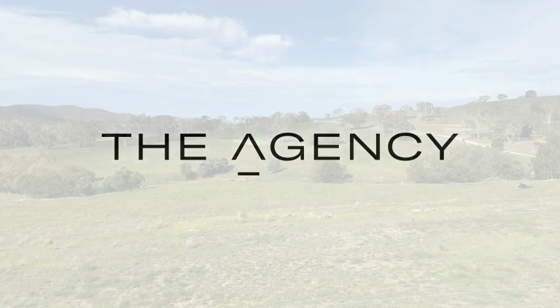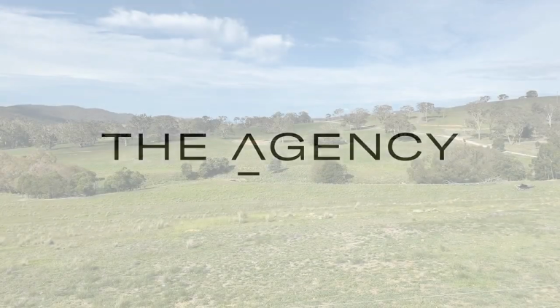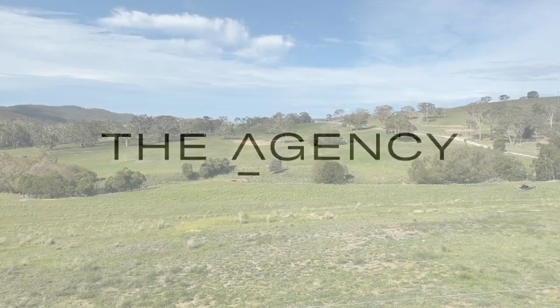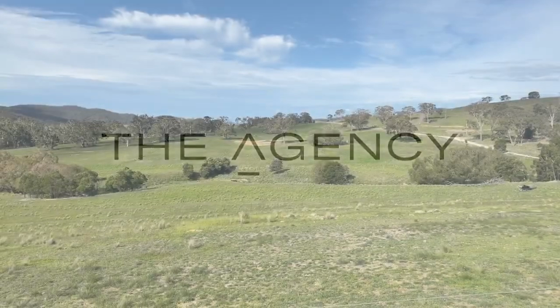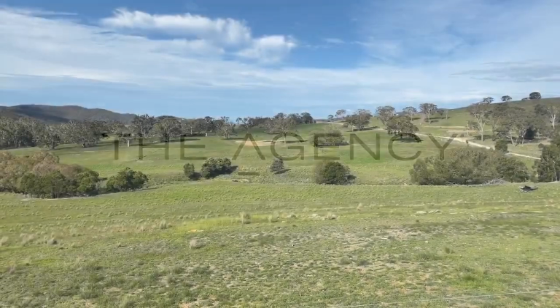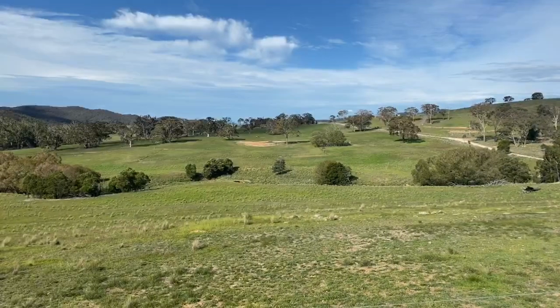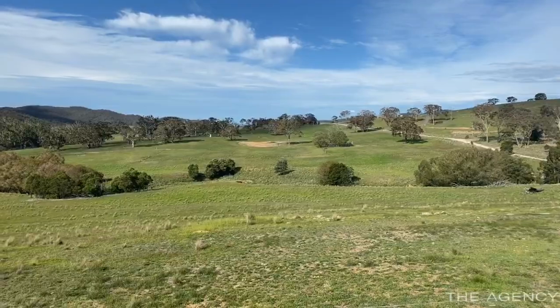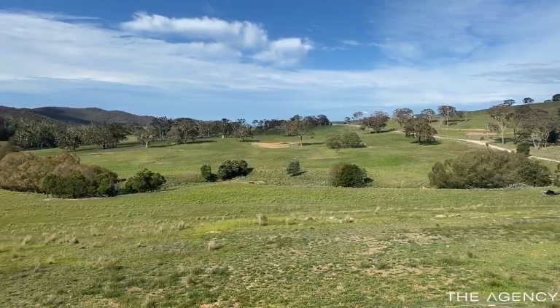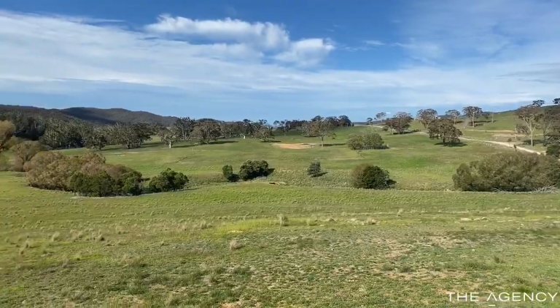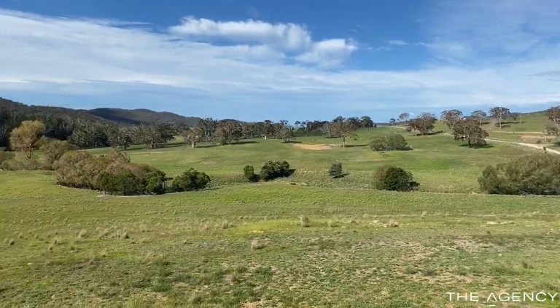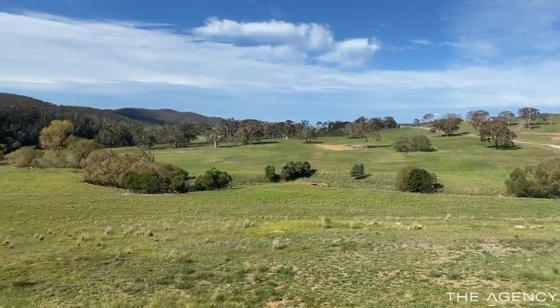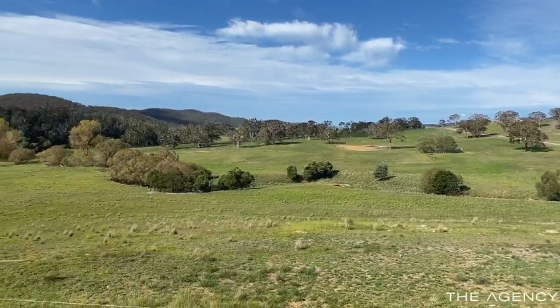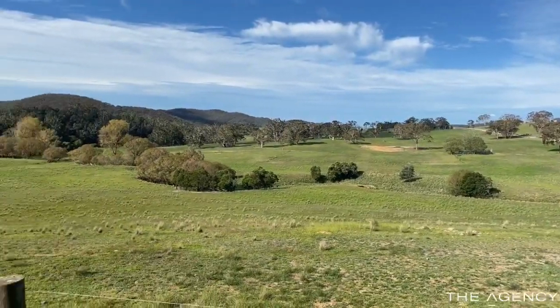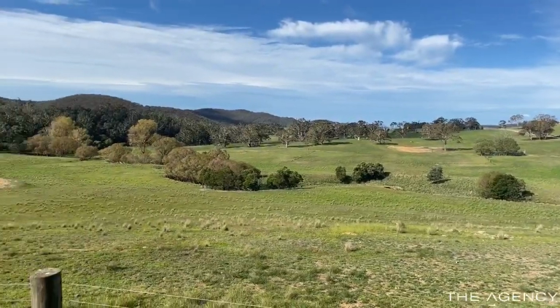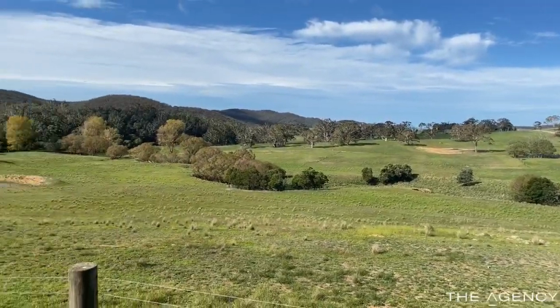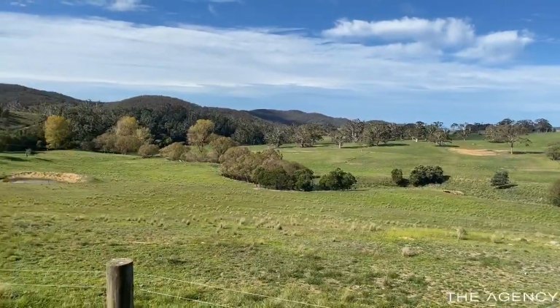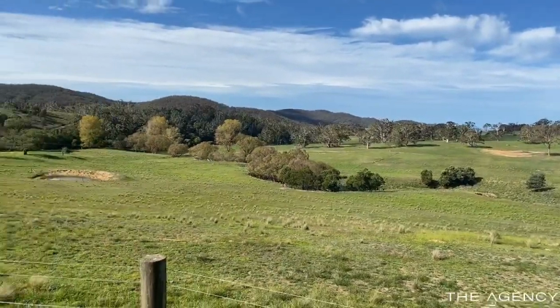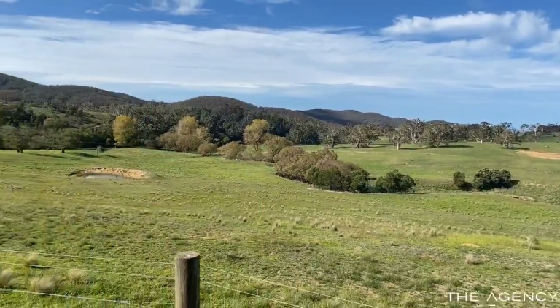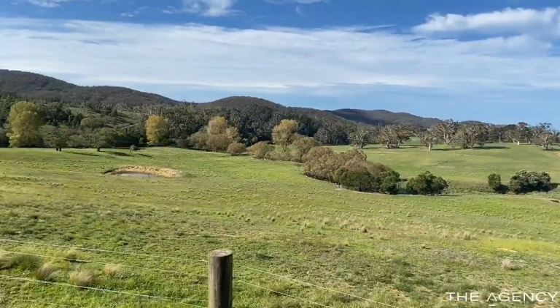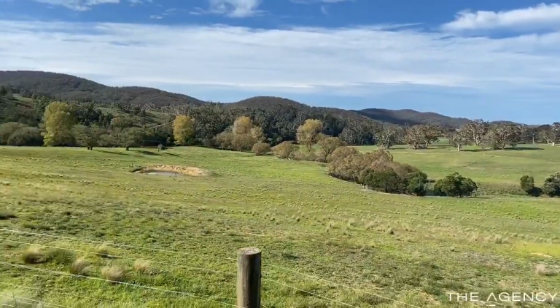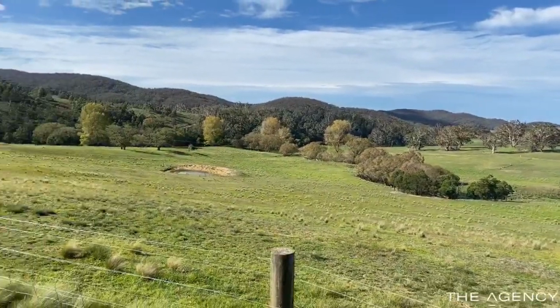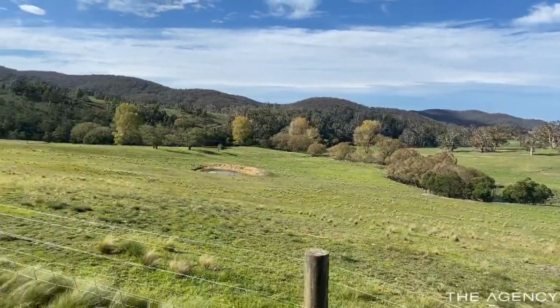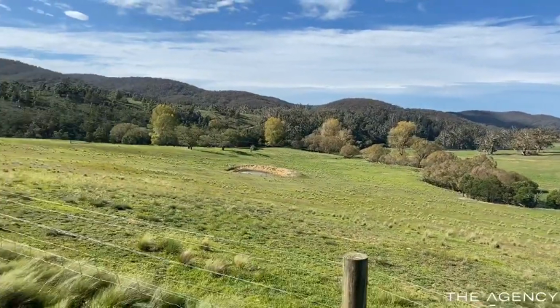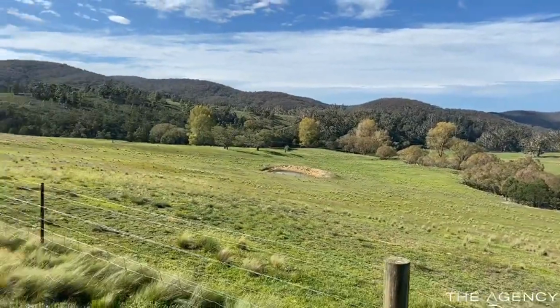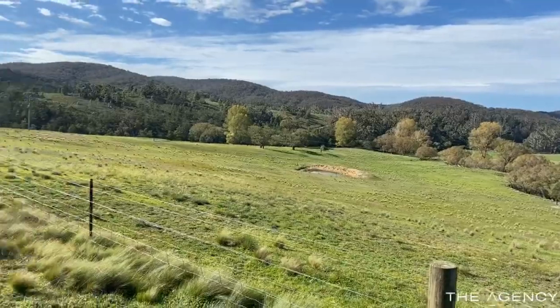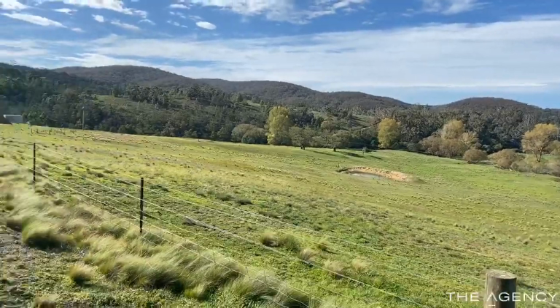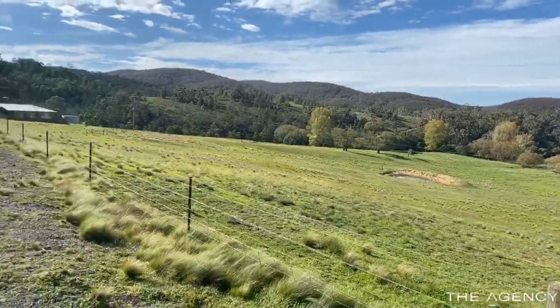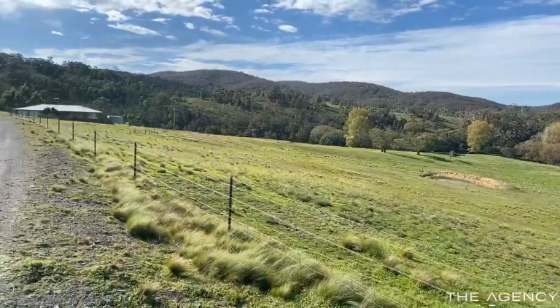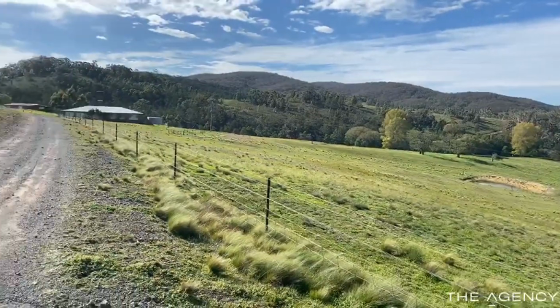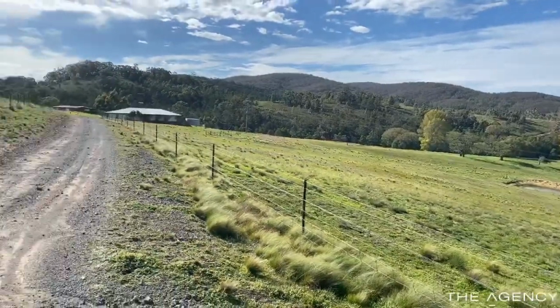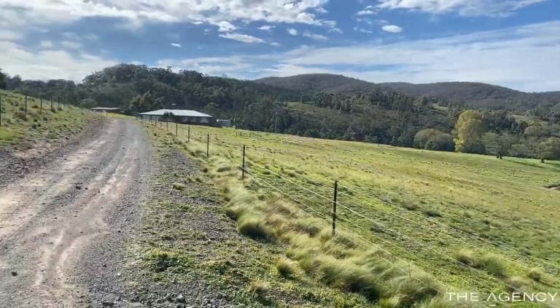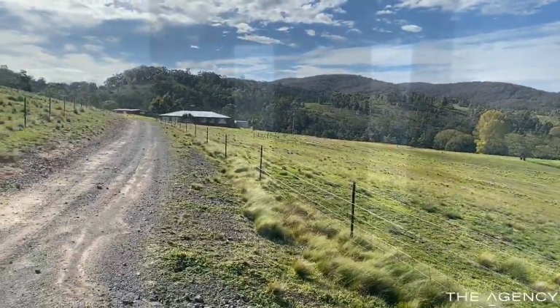Welcome to this 101 acre property at 868 Coven Creek Road, Lake Bathurst. Improvements include a four bedroom, two bathroom brick home.